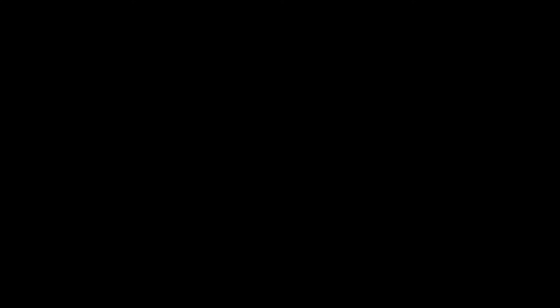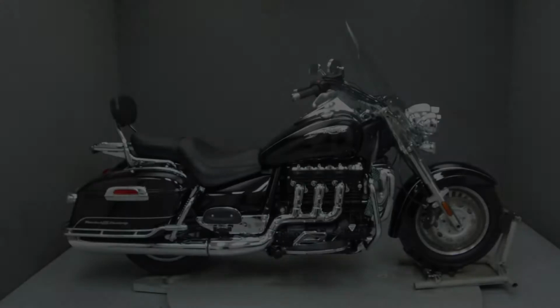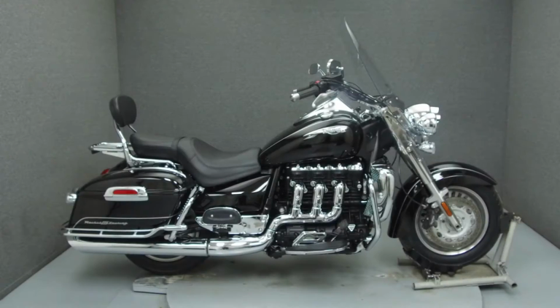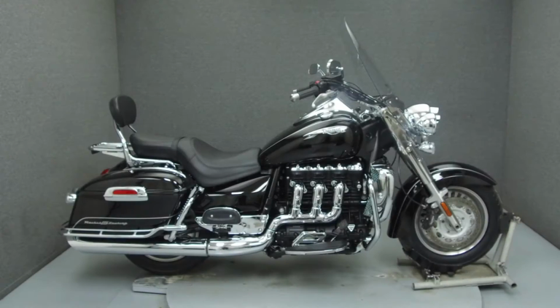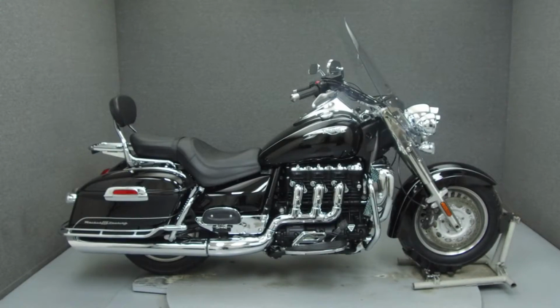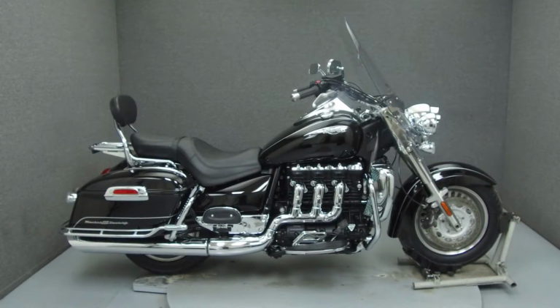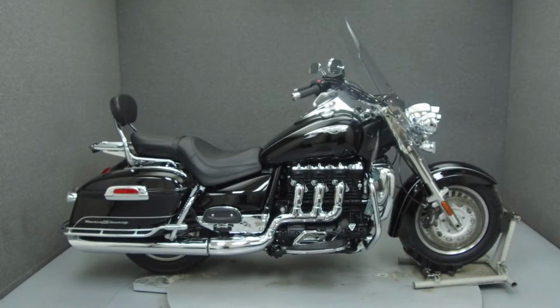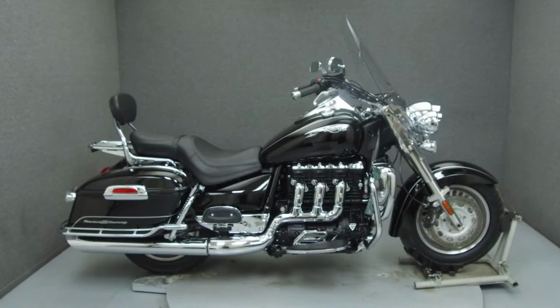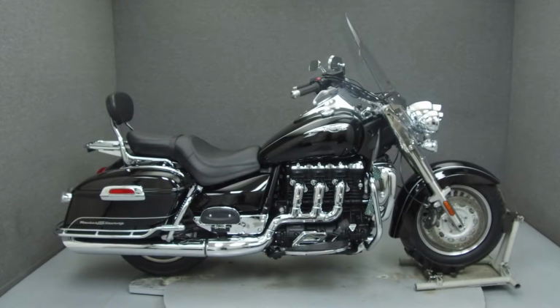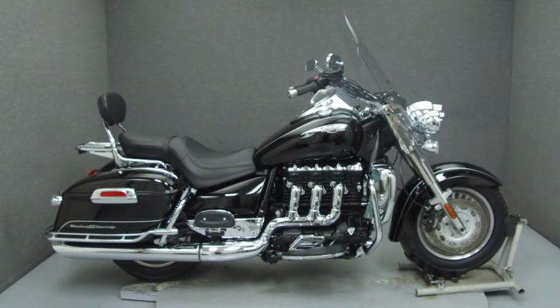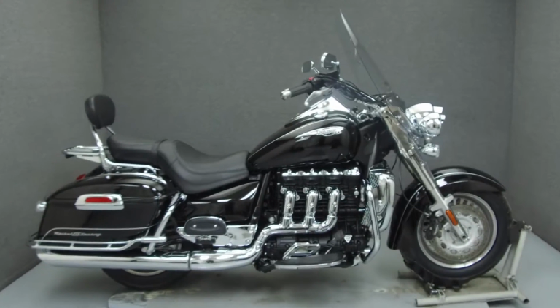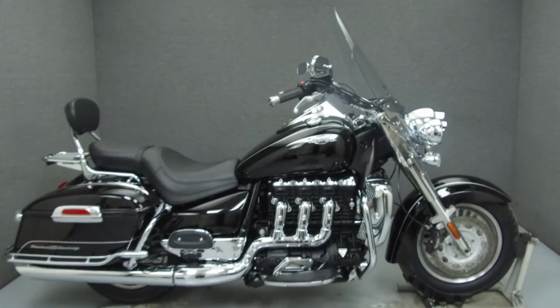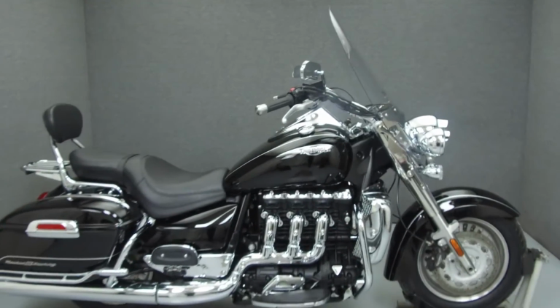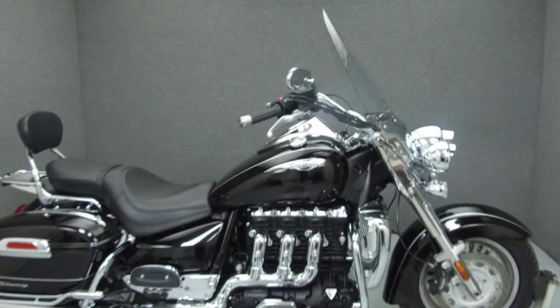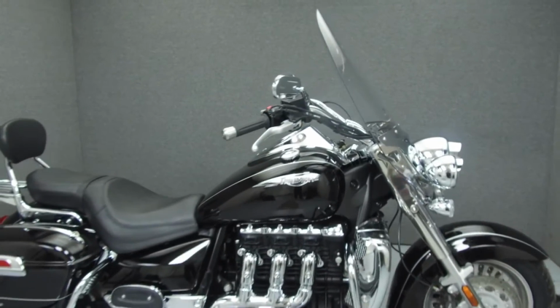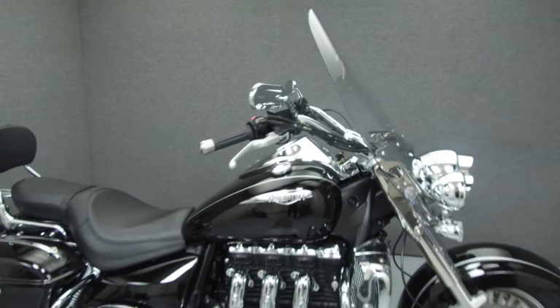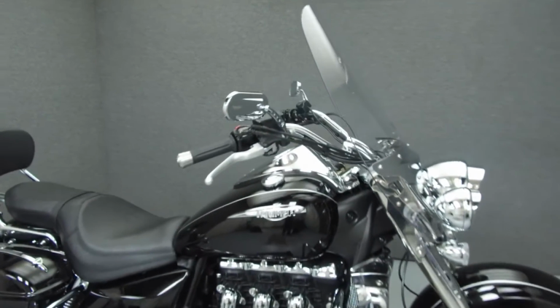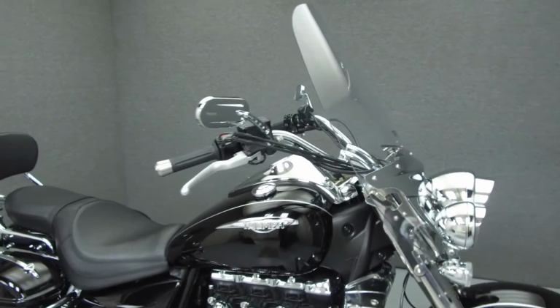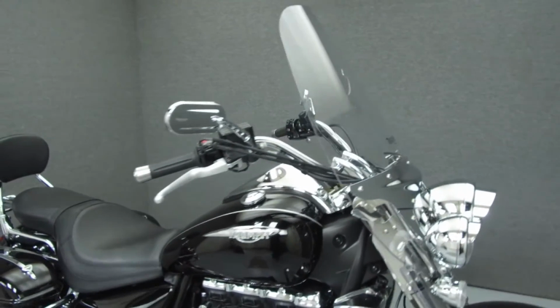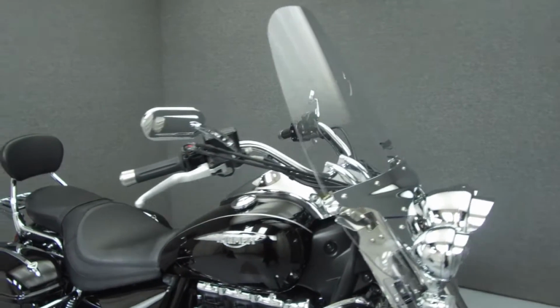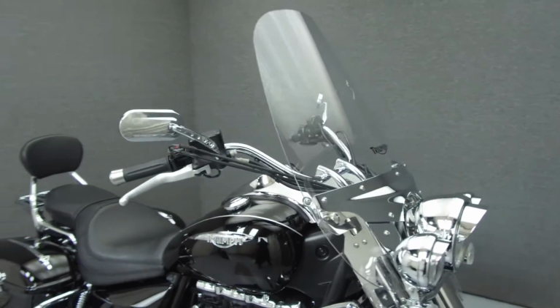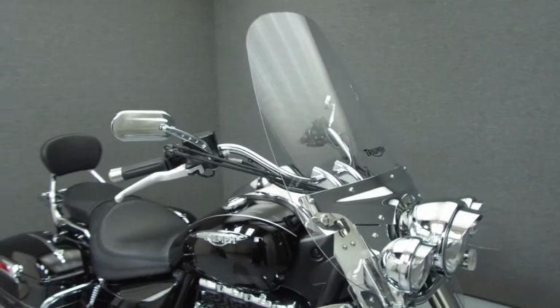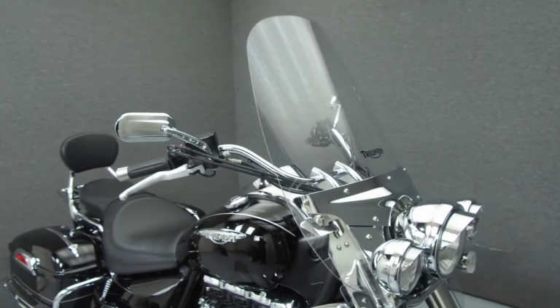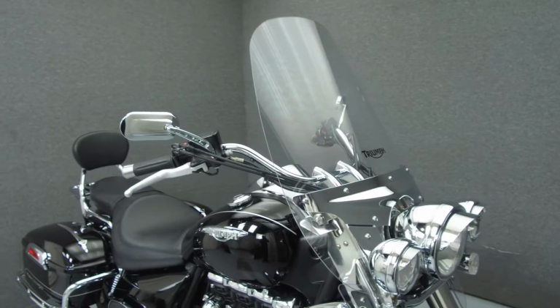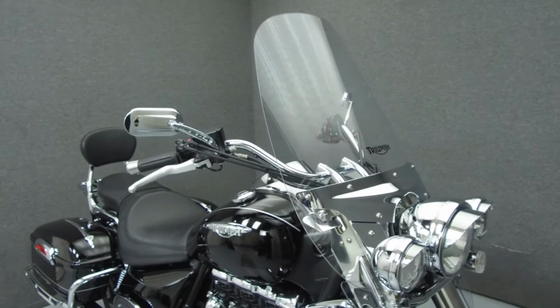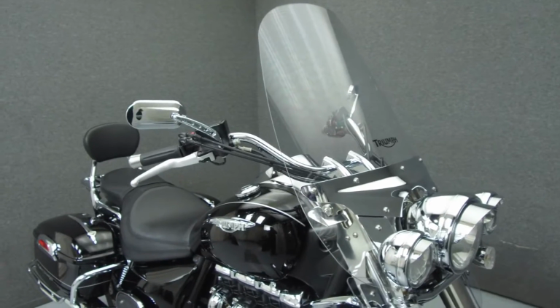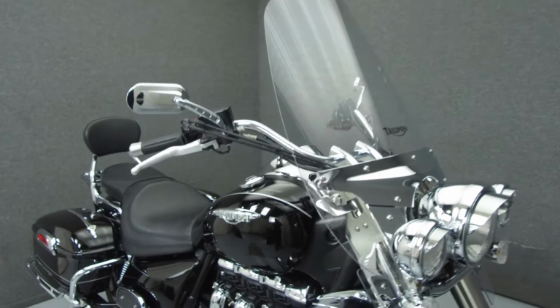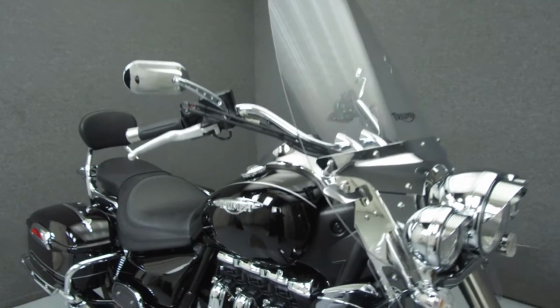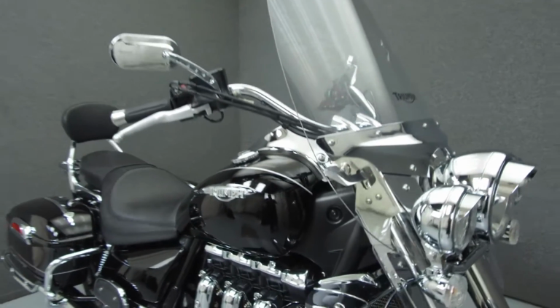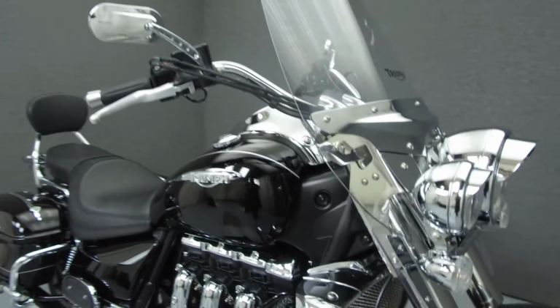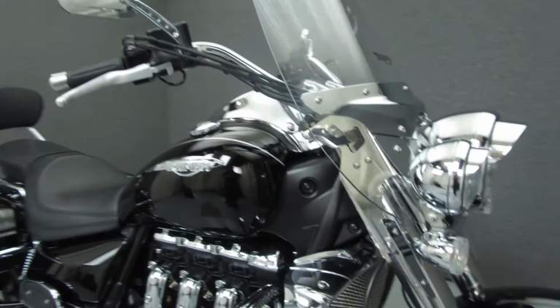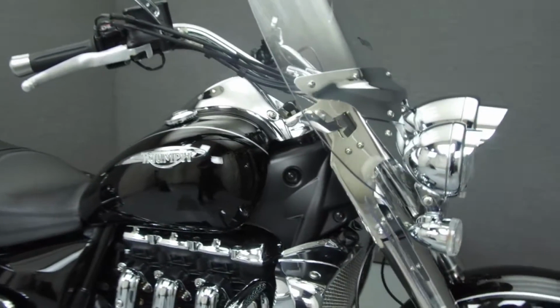Hey everyone, this is Keegan from National Power Sports. Today we're going to take a look at this 2010 Triumph Rocket 3 Touring with 9,867 miles.